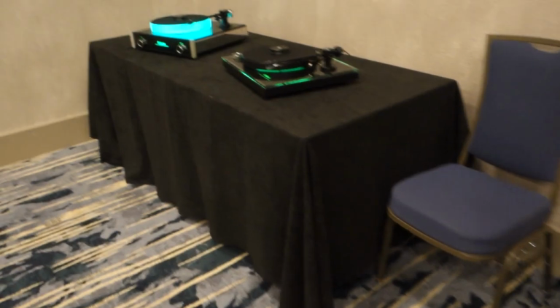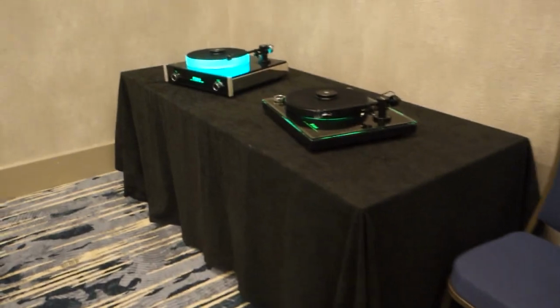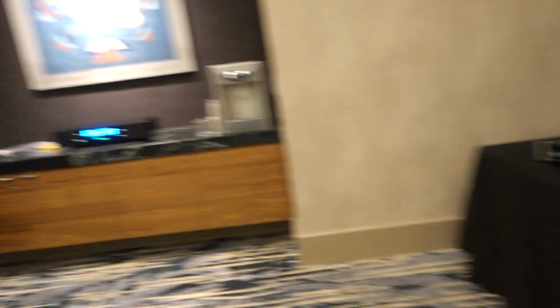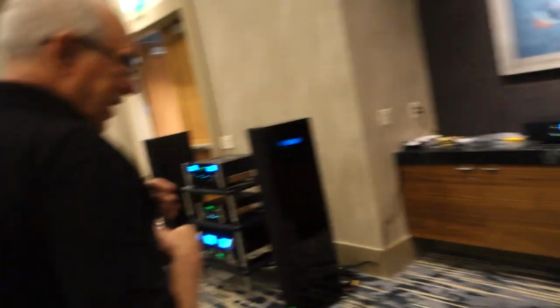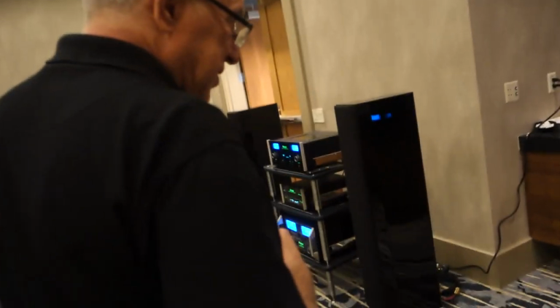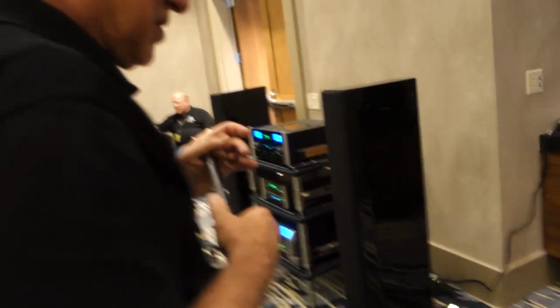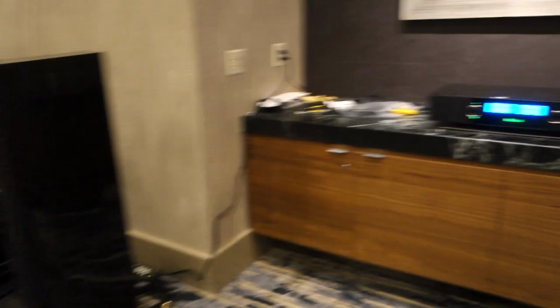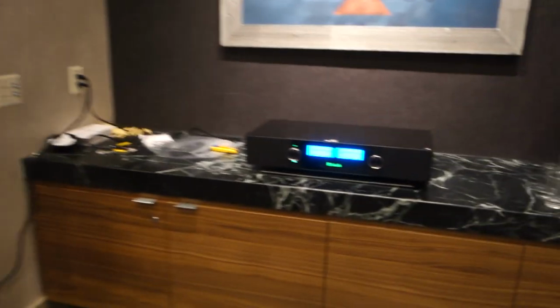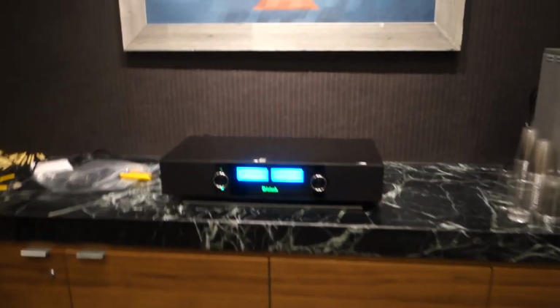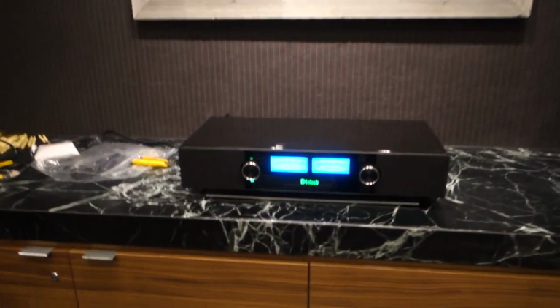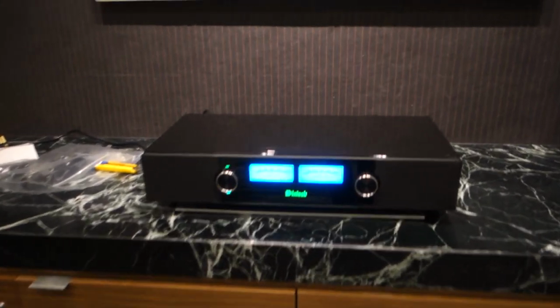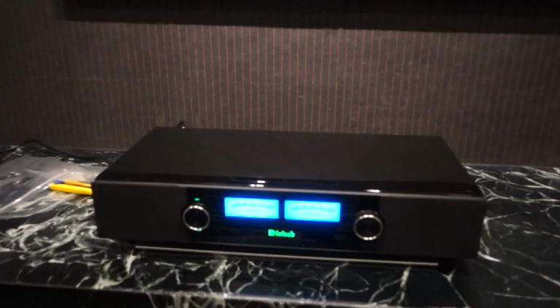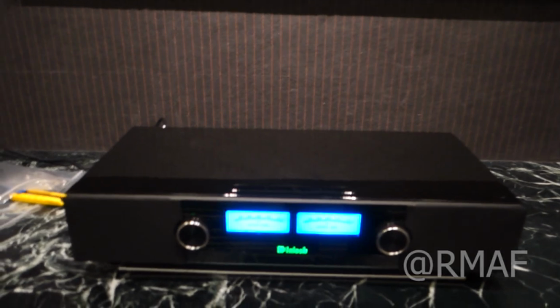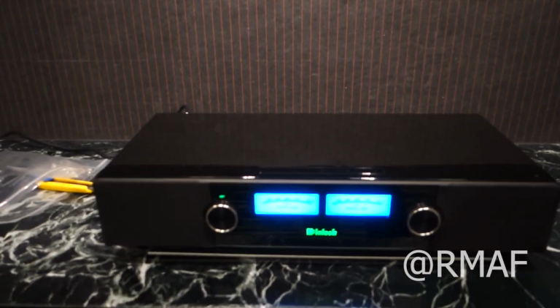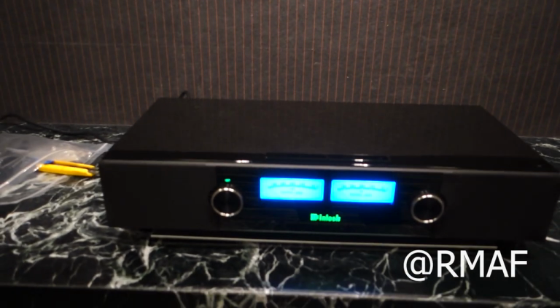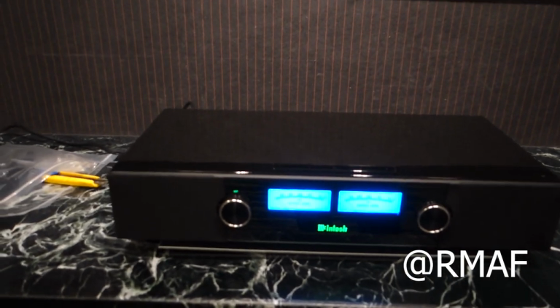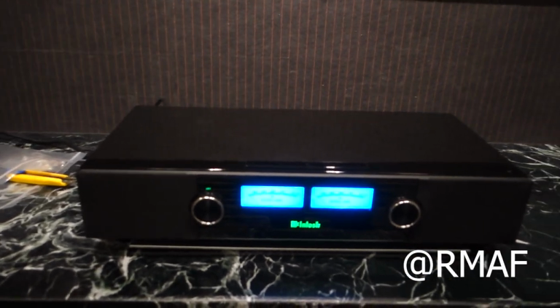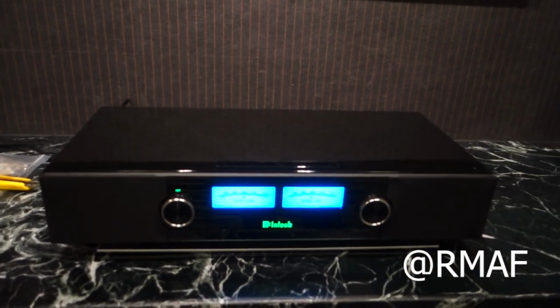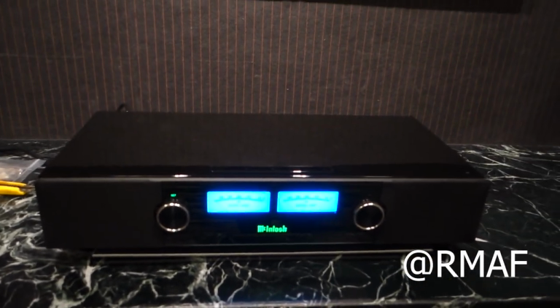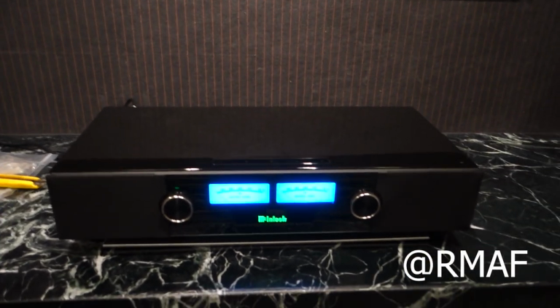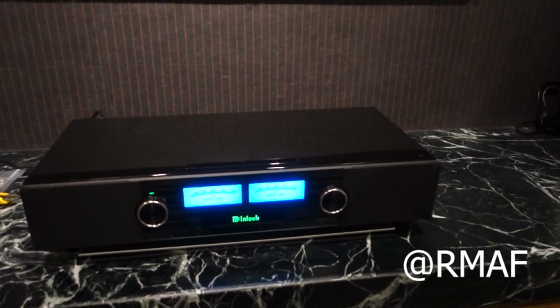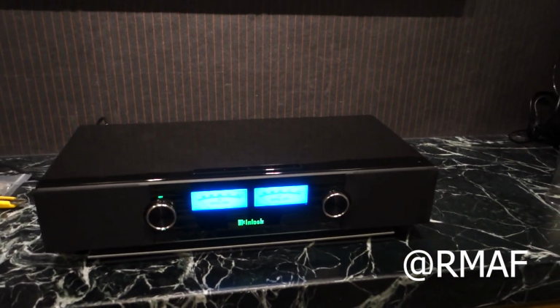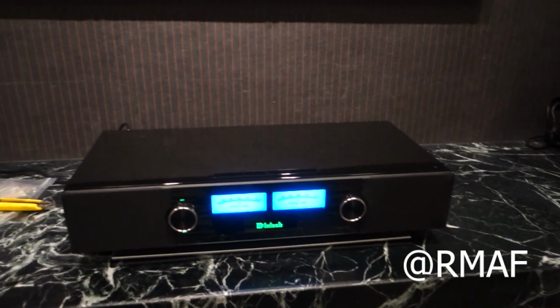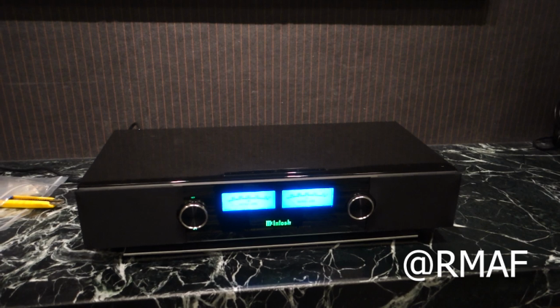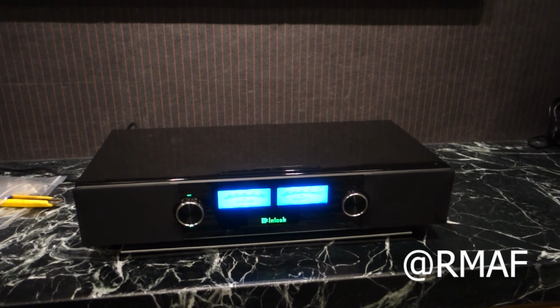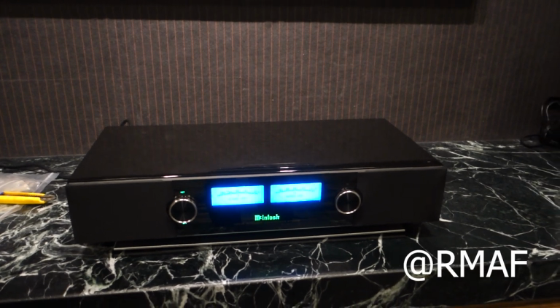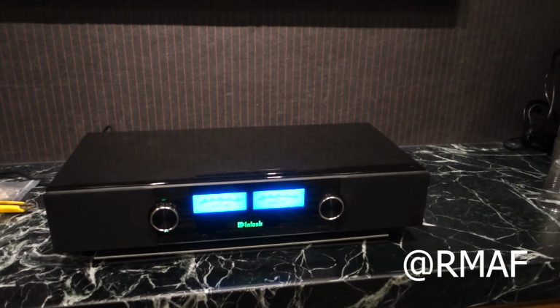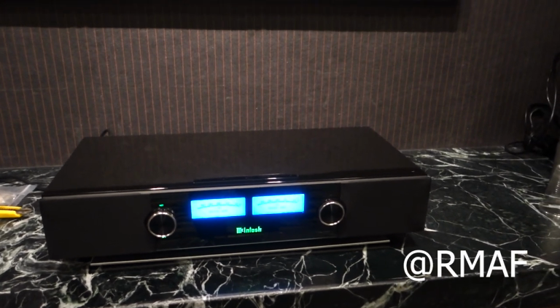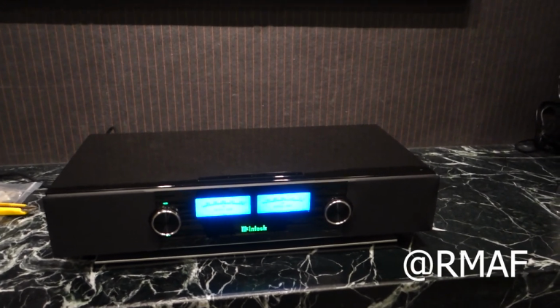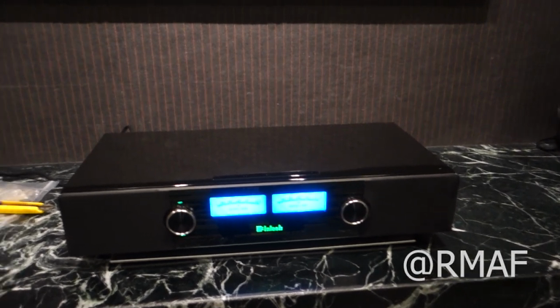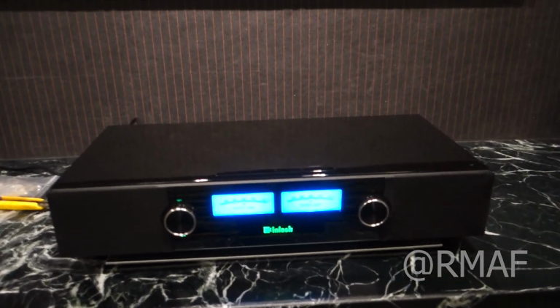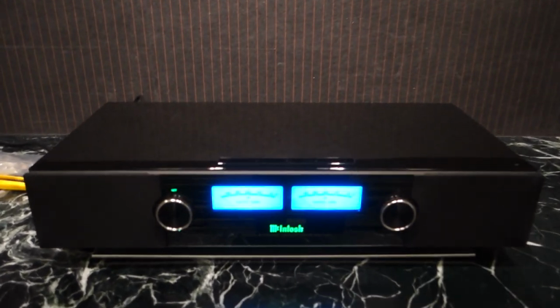Over here is another active system, this is our RS200, which is both a sound bar and a way to play all your digital devices. Especially, people like to stream into this off their cell phone.